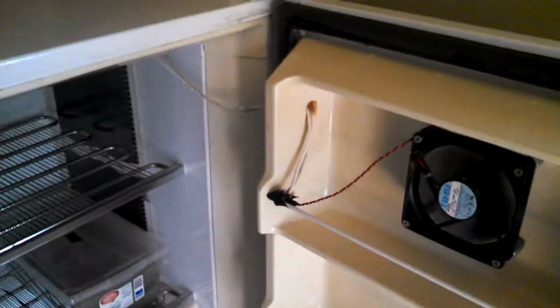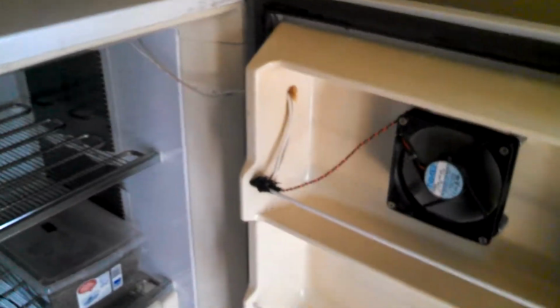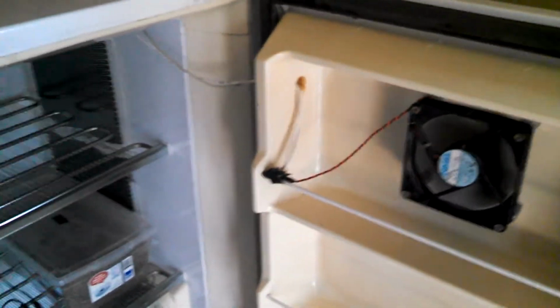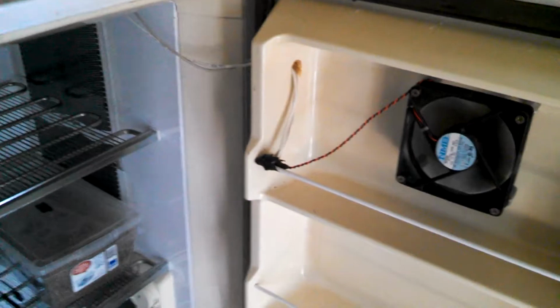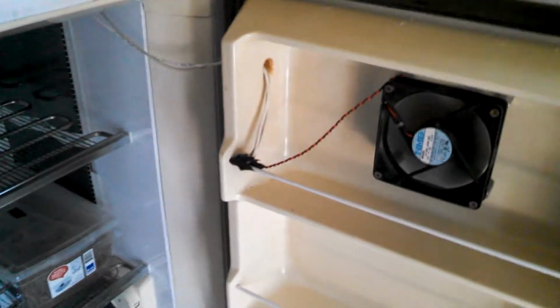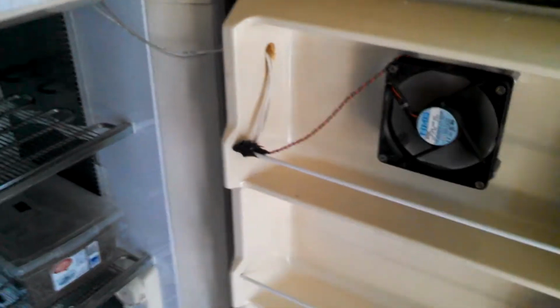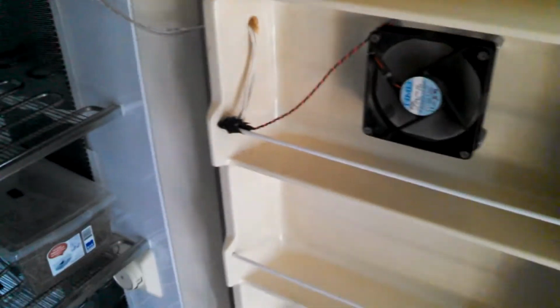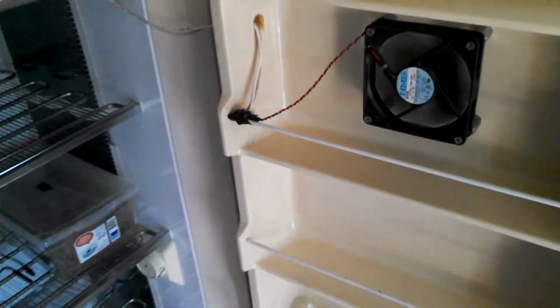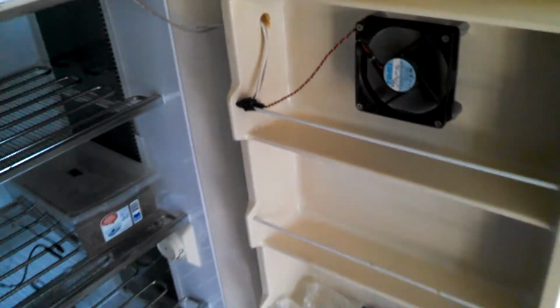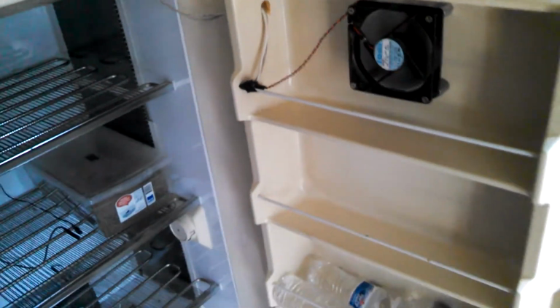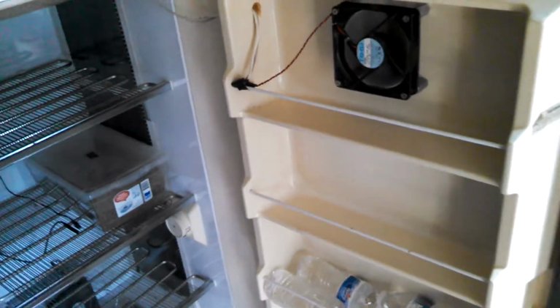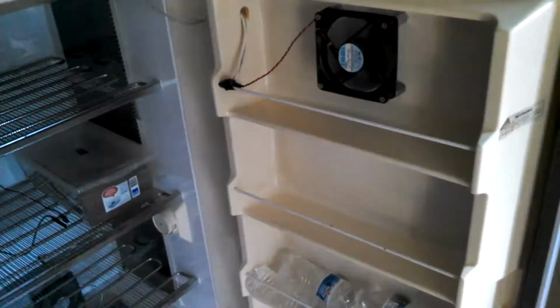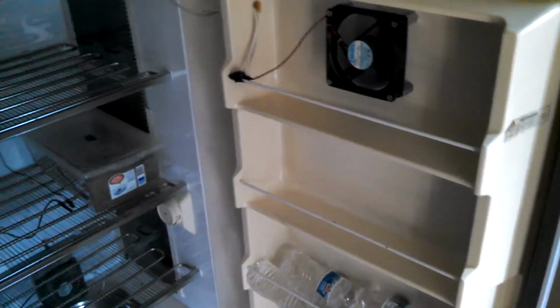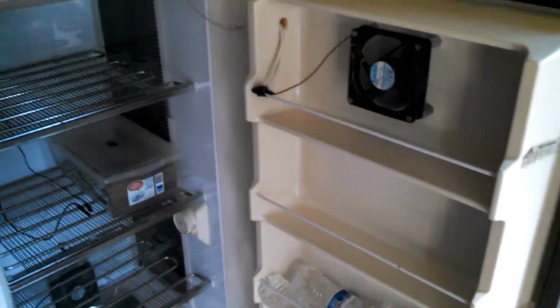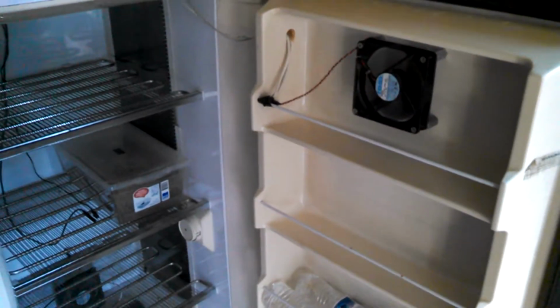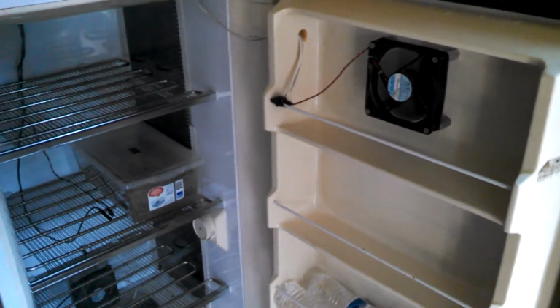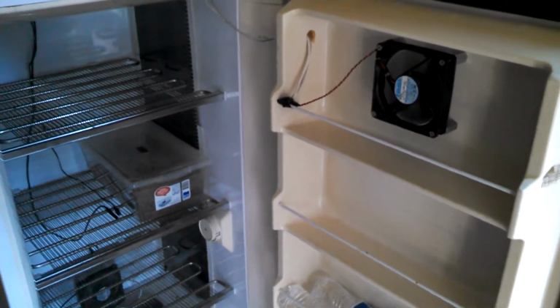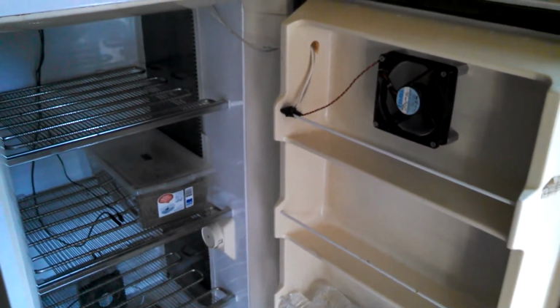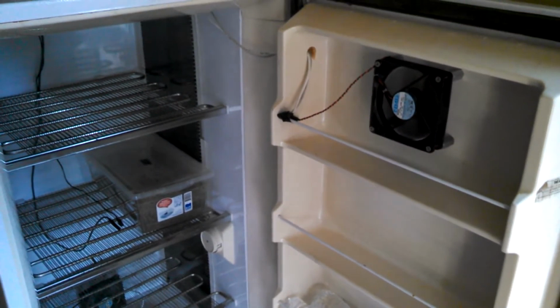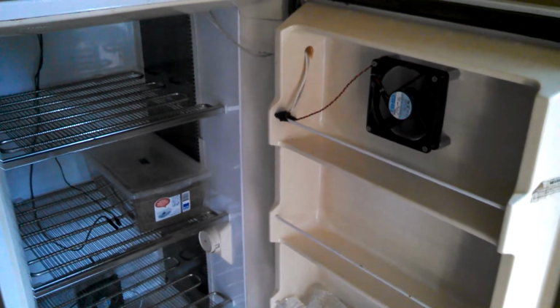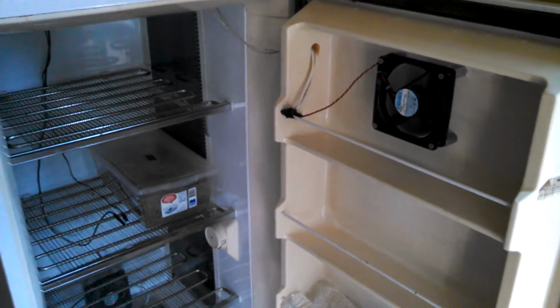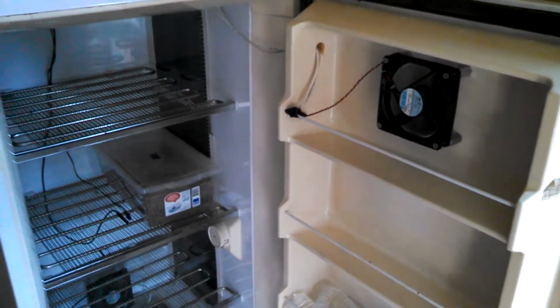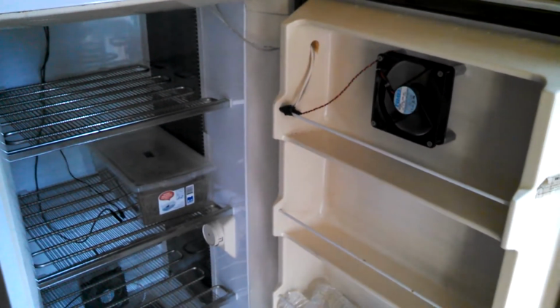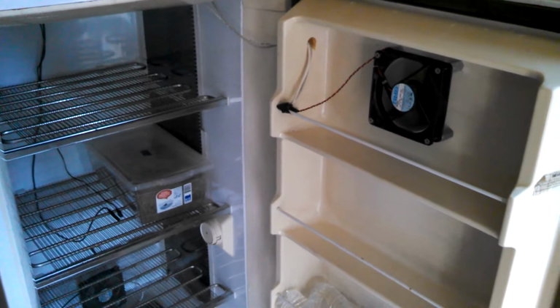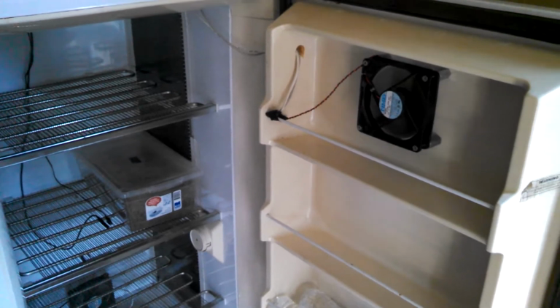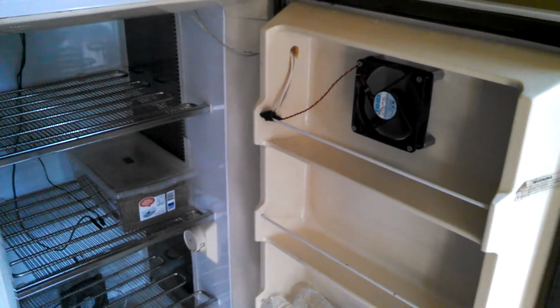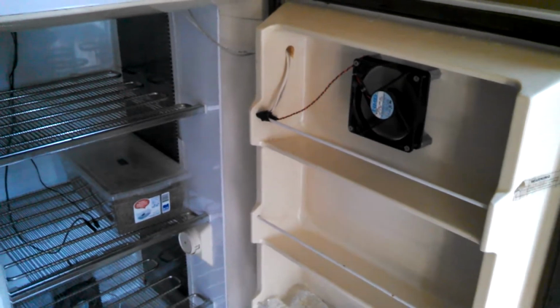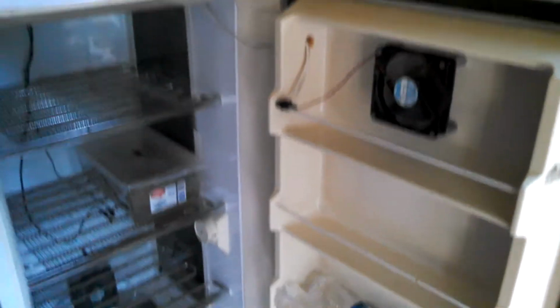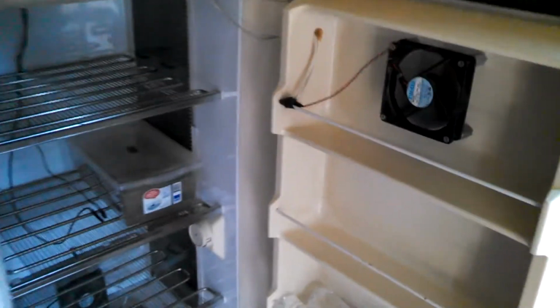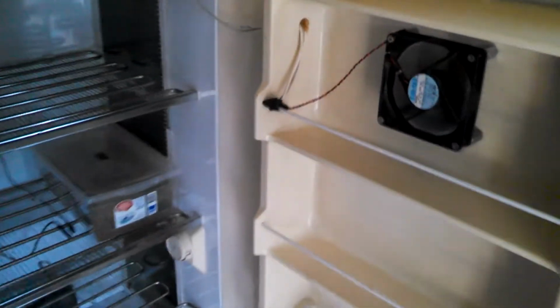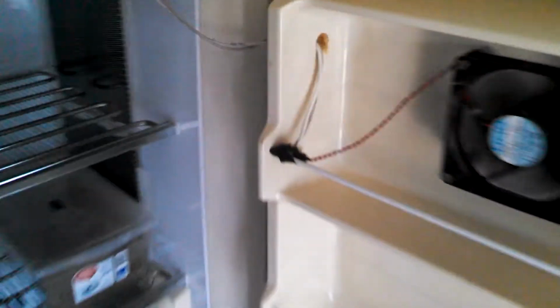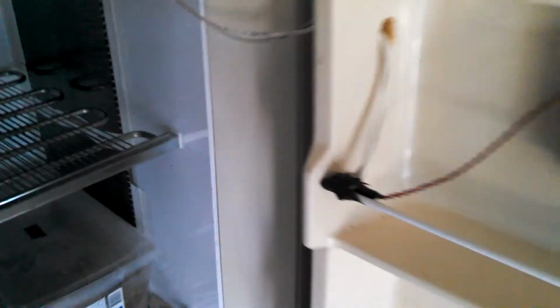Of course, just hobby breeders here, so we don't have a big walk-in incubator like the guys that do this for a living.